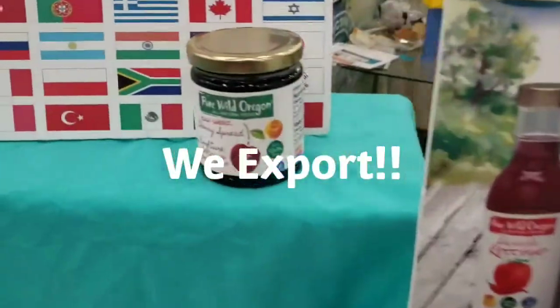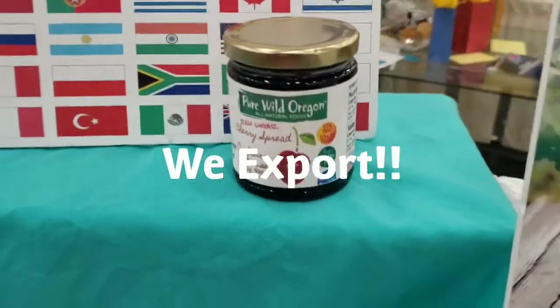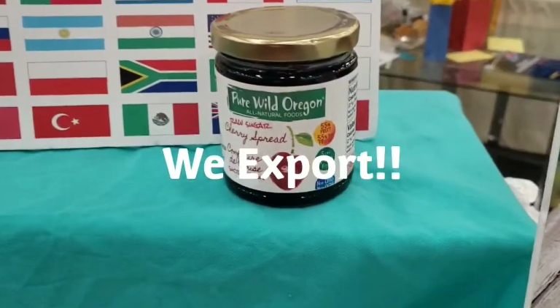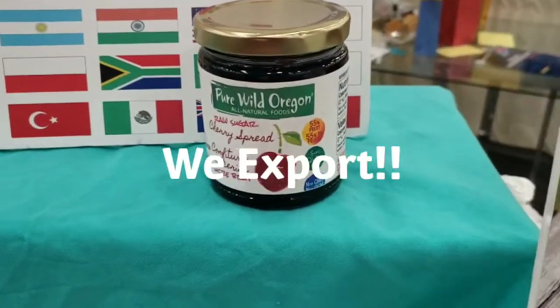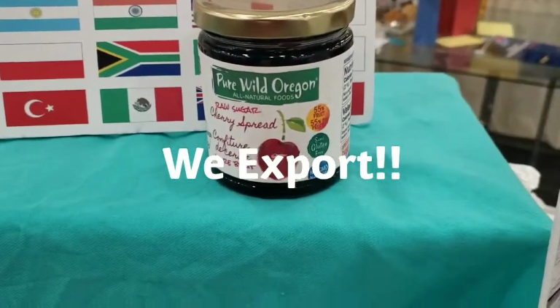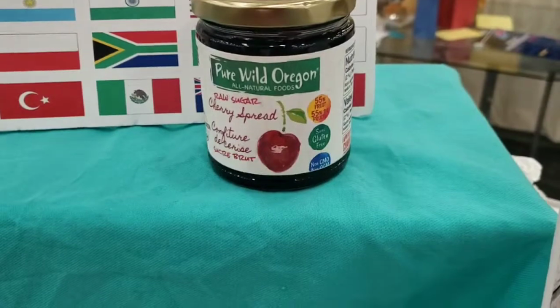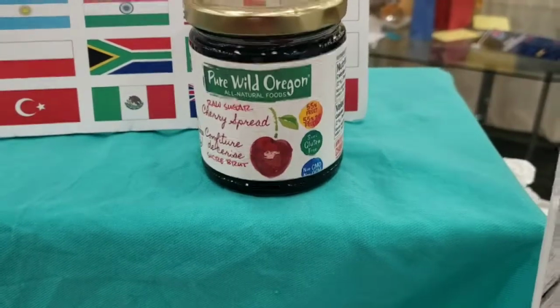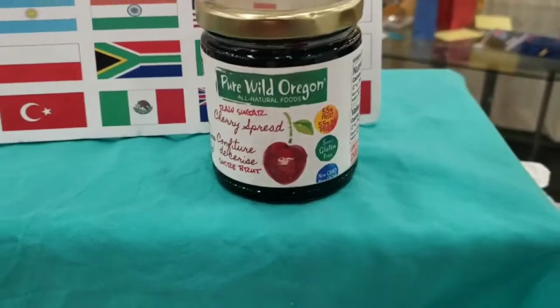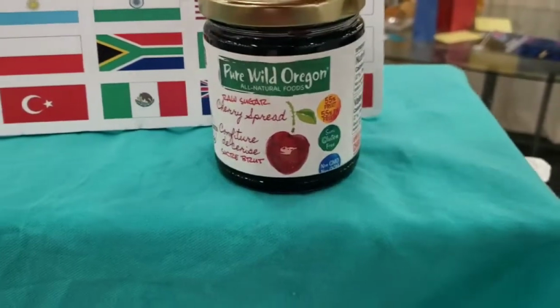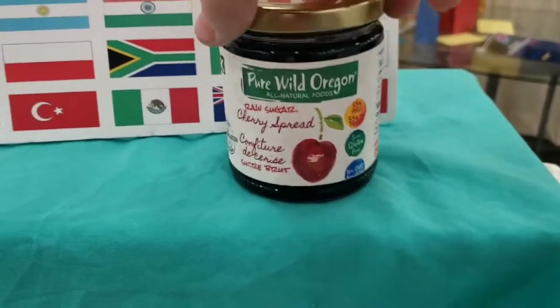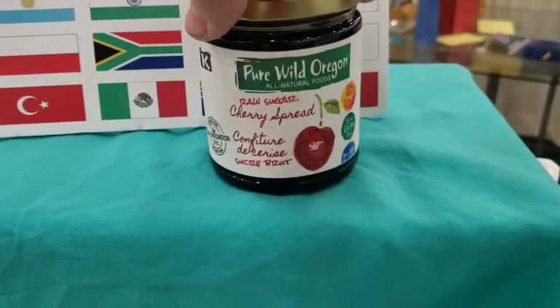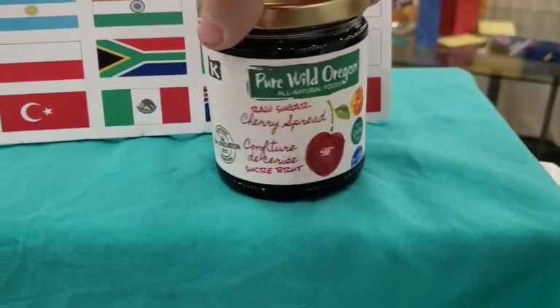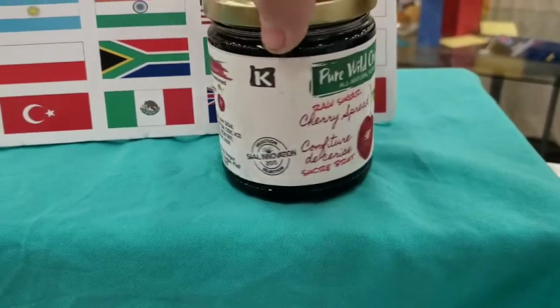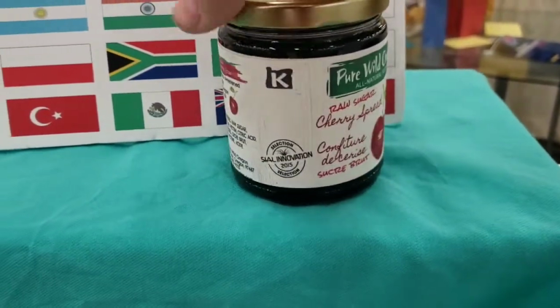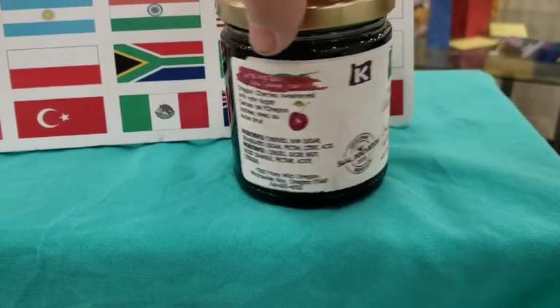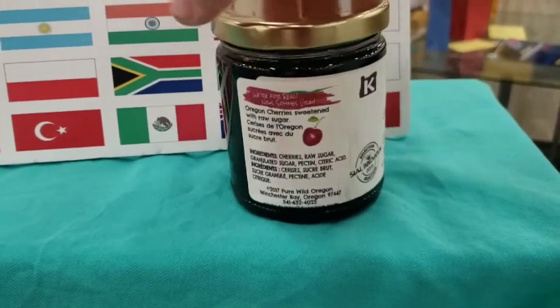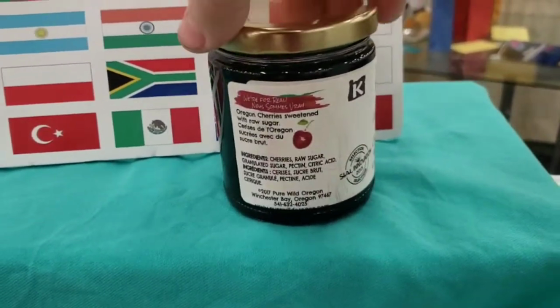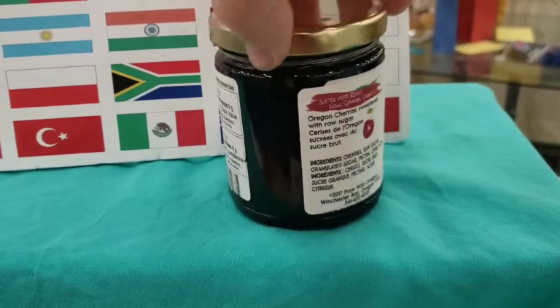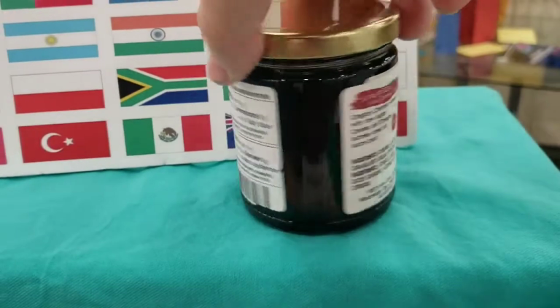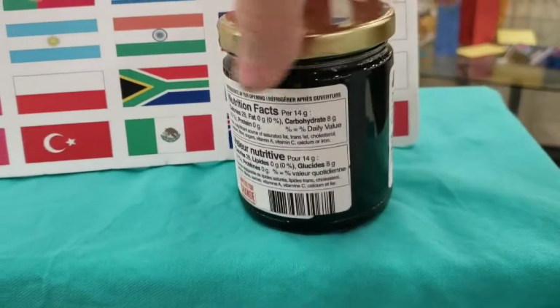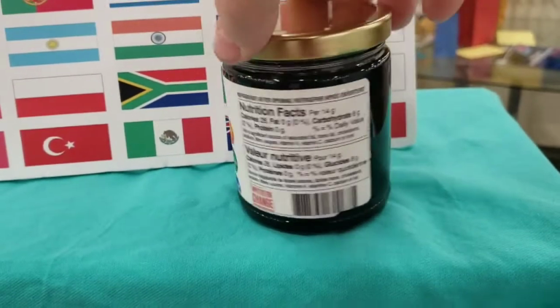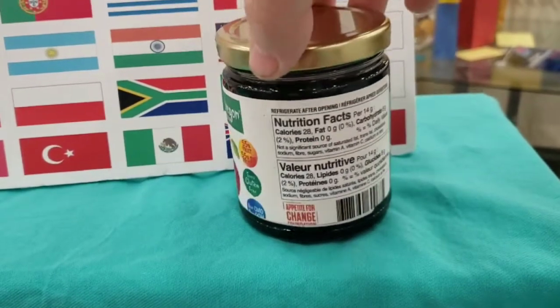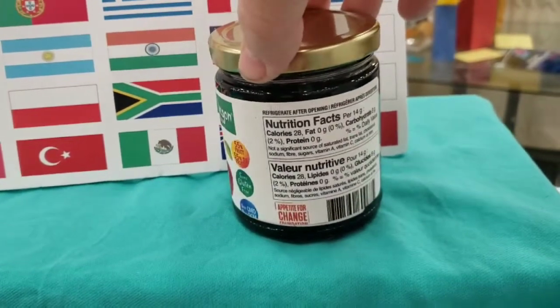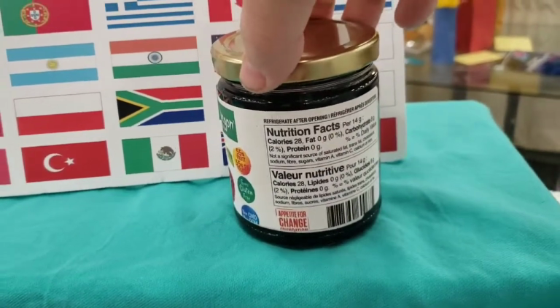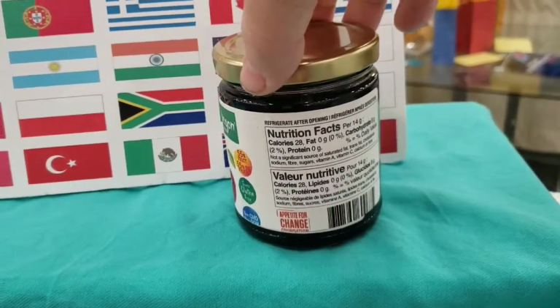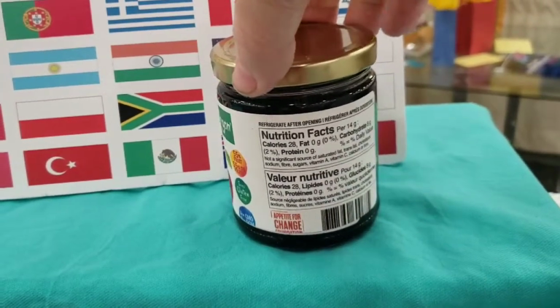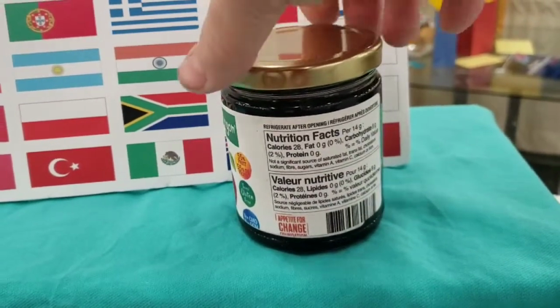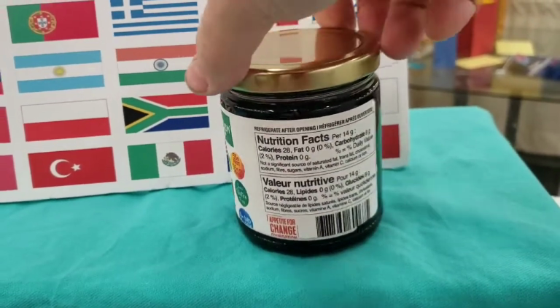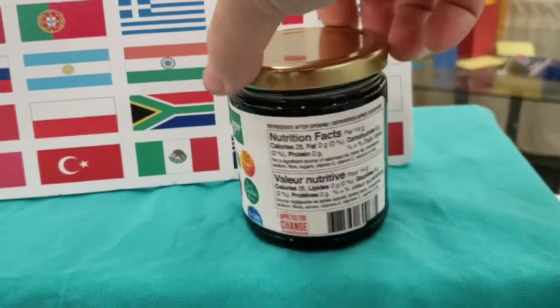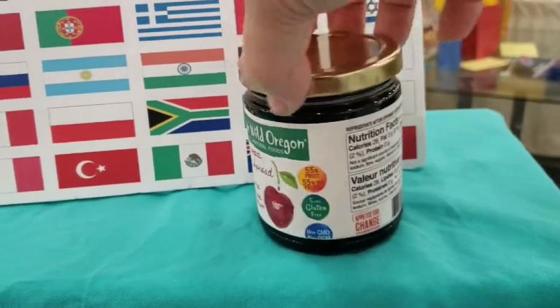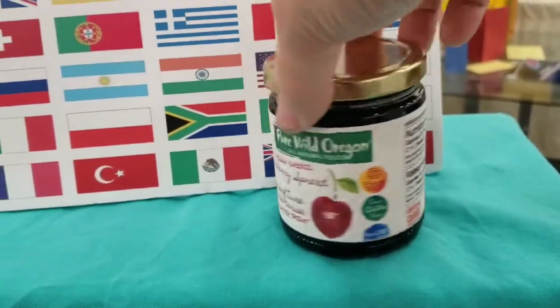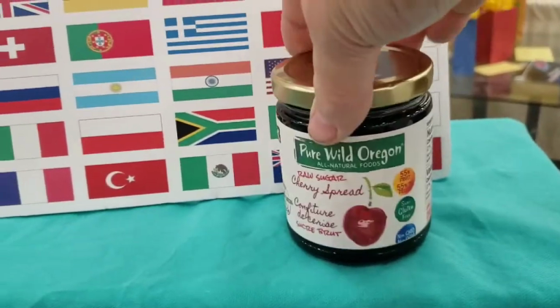Here is a bilingual cherry jam, which is Canadian, so it's bilingual in French. And it has the French-style nutrition facts, barcoded and everything.